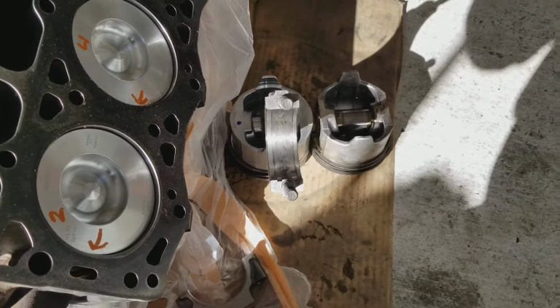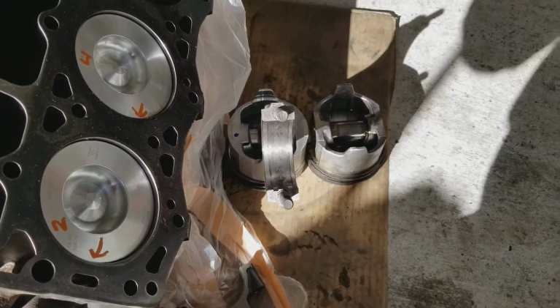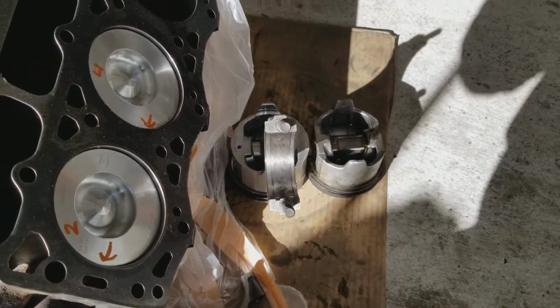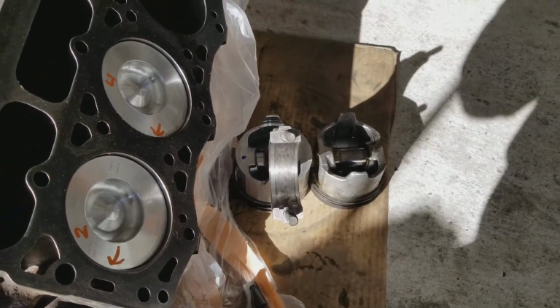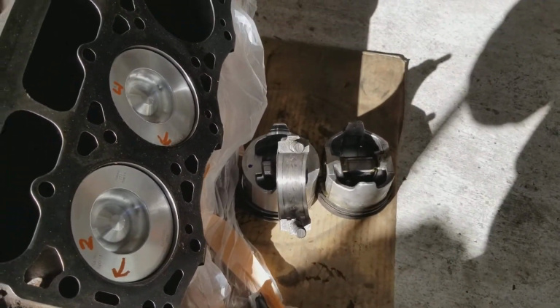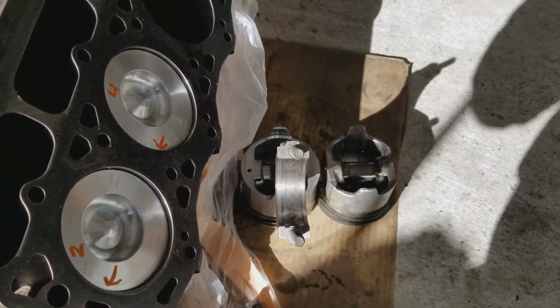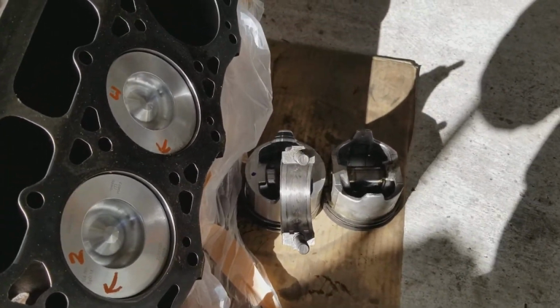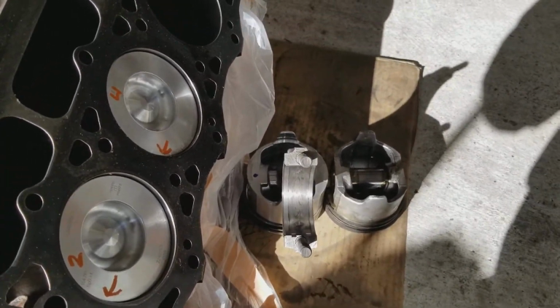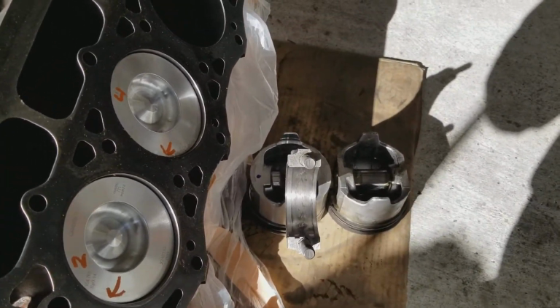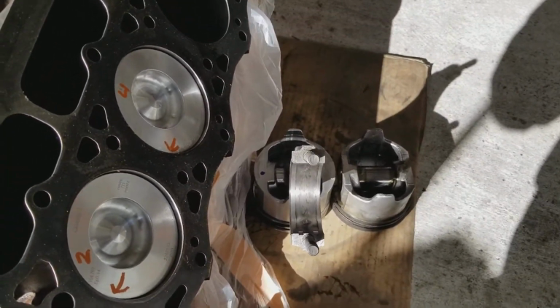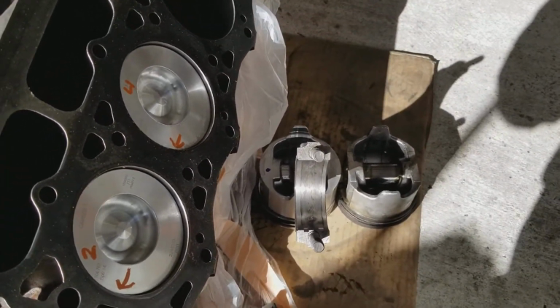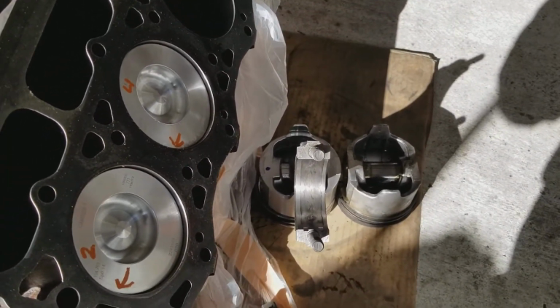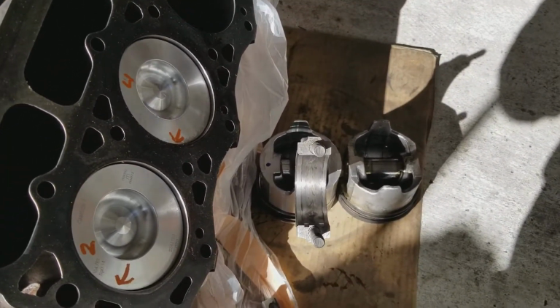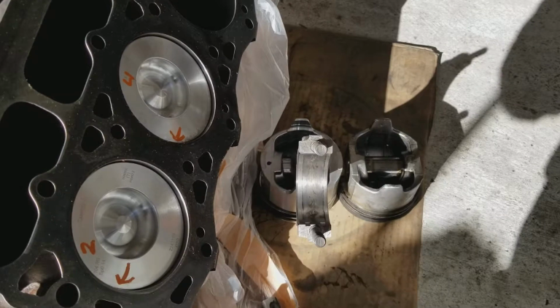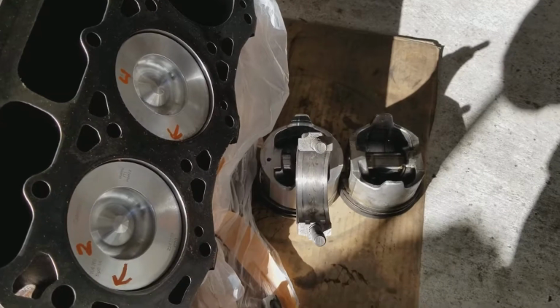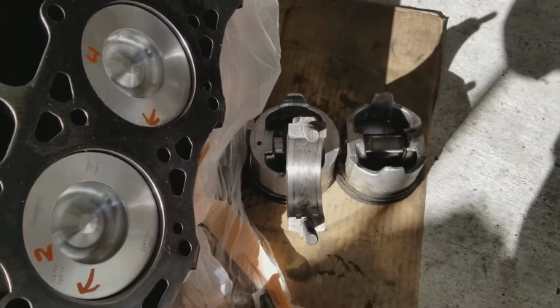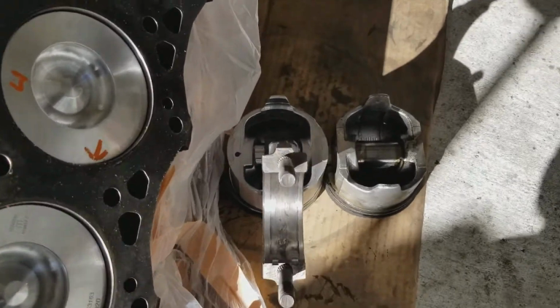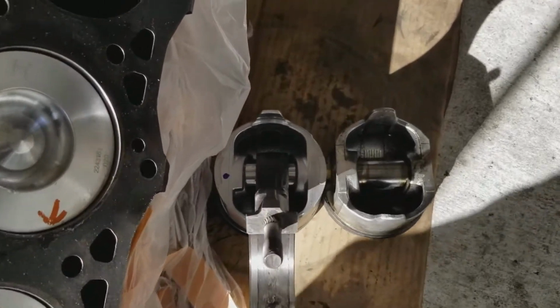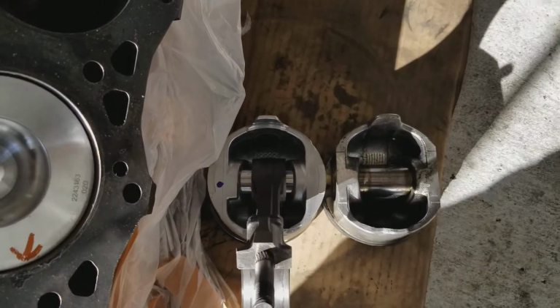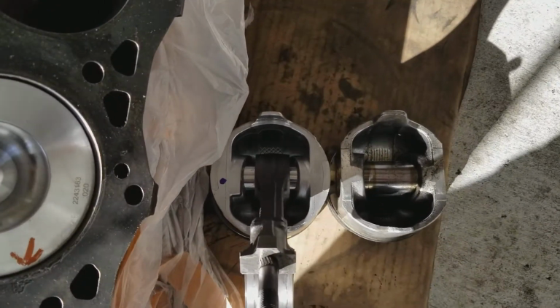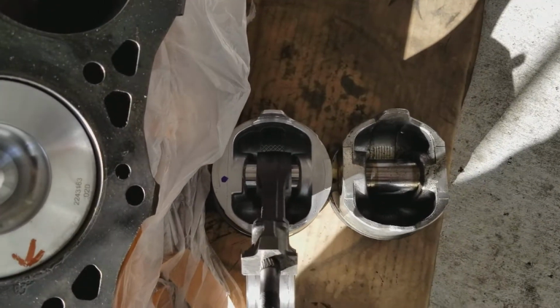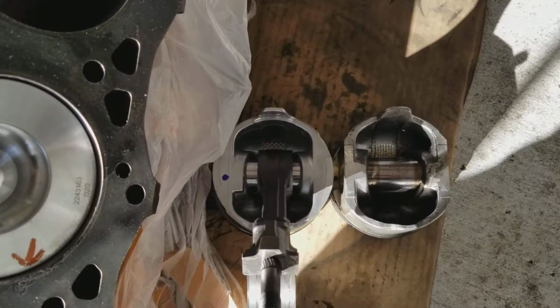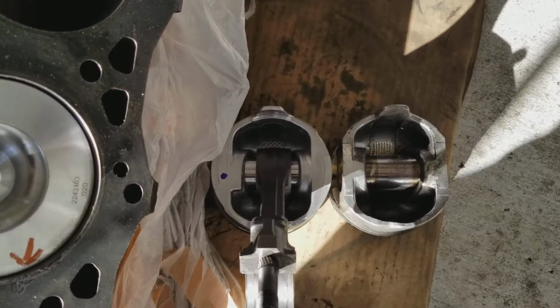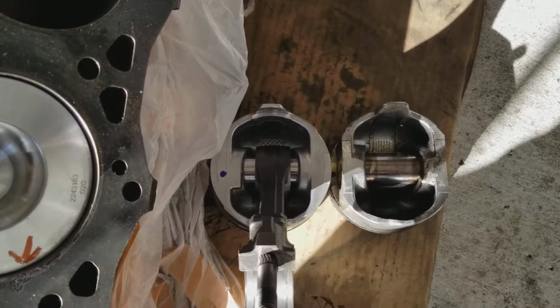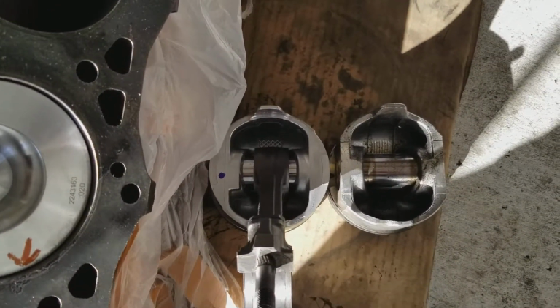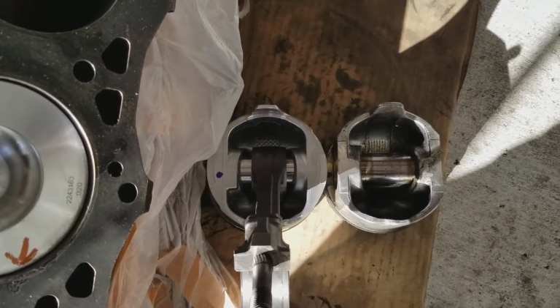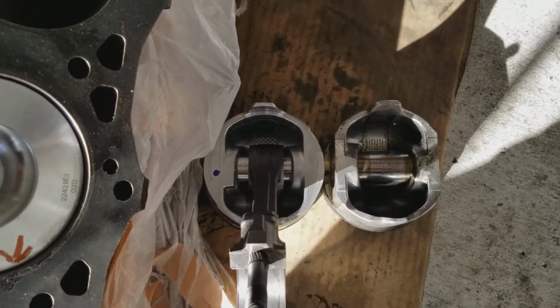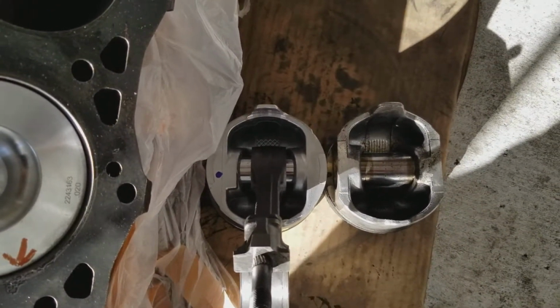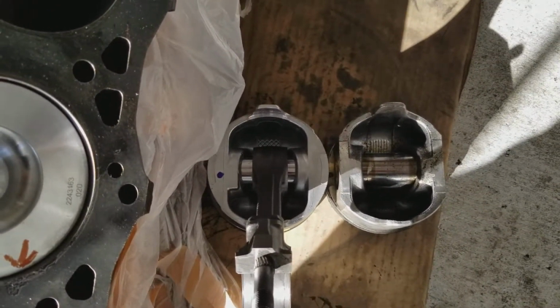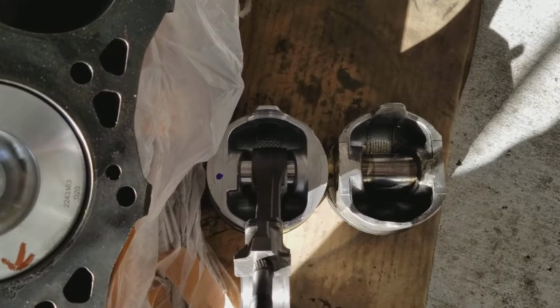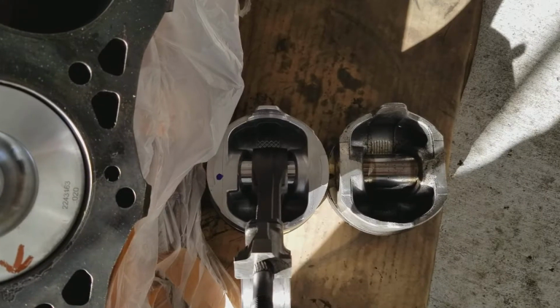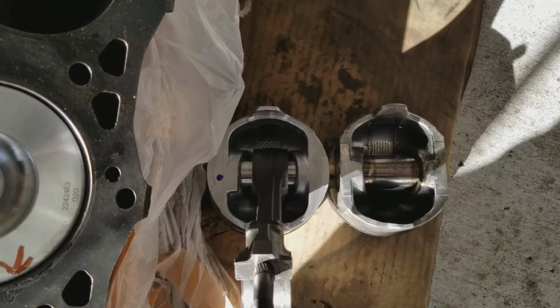I told some people that if there's a difference in the pistons, I would go ahead and post that. Talk to you in the next video.